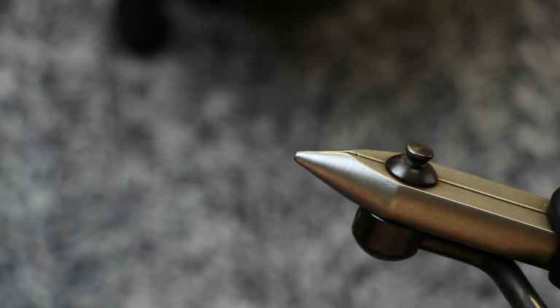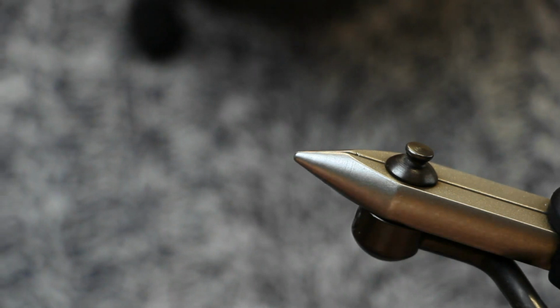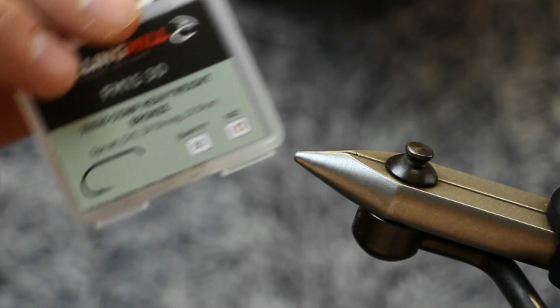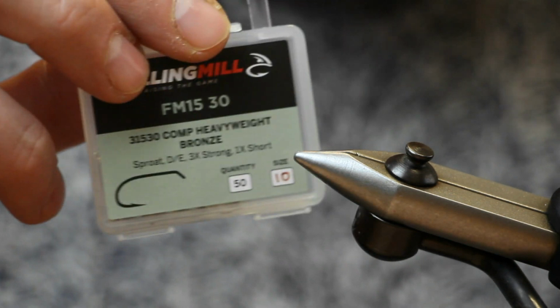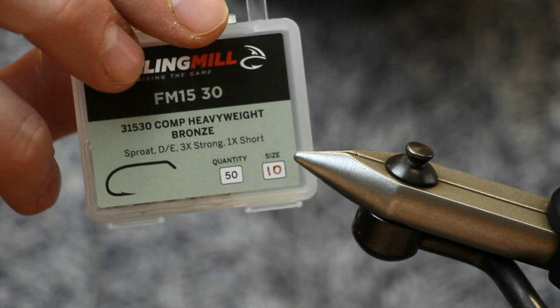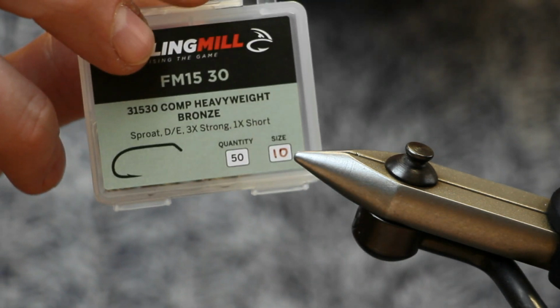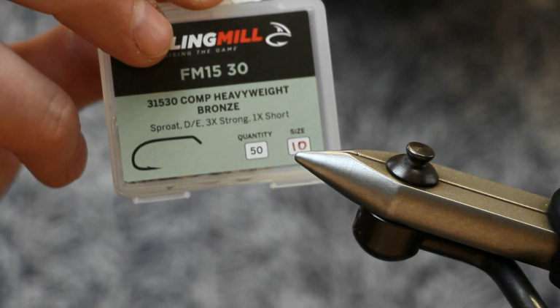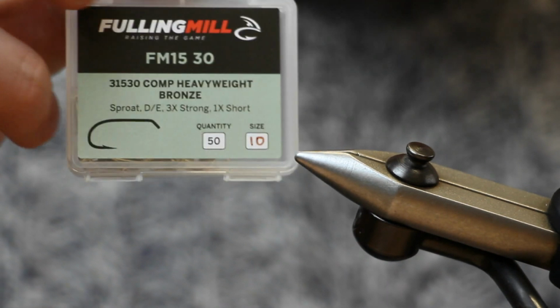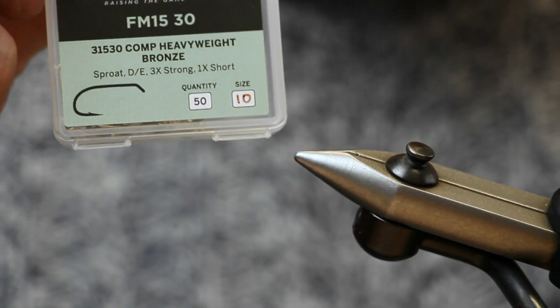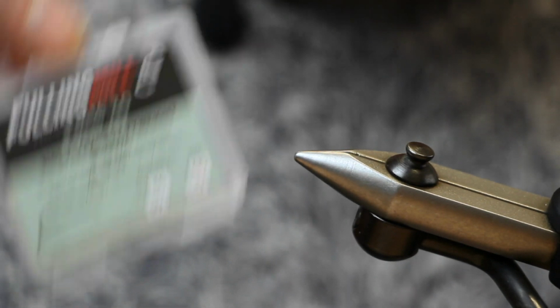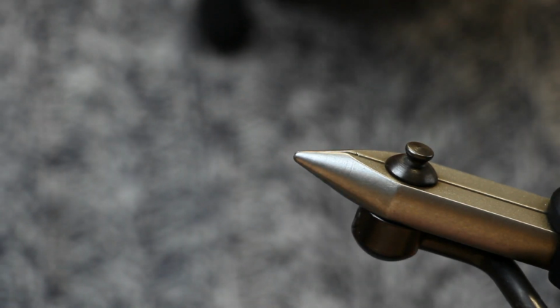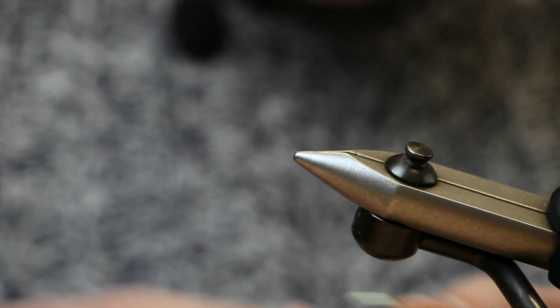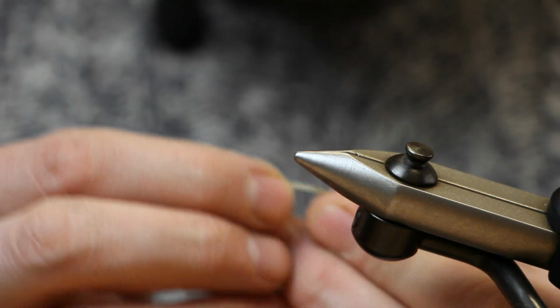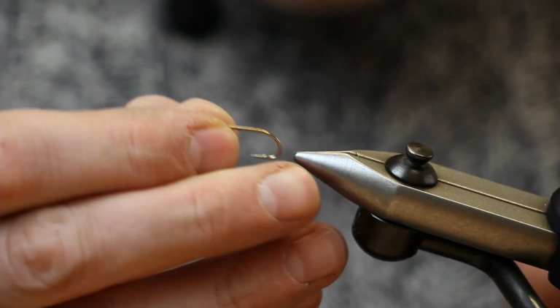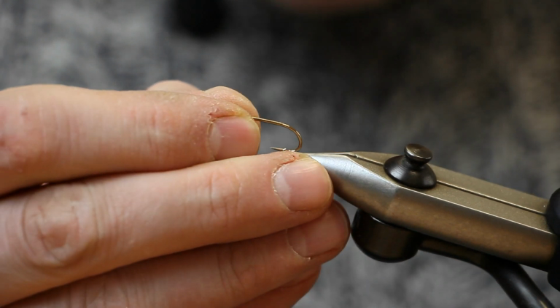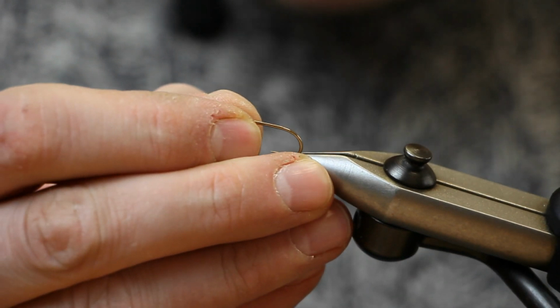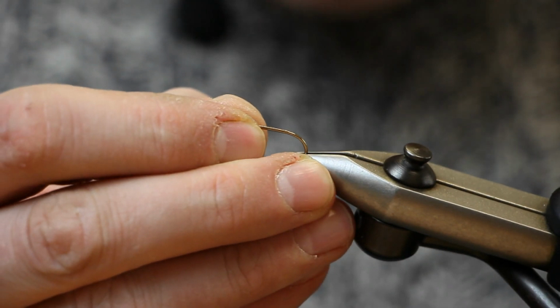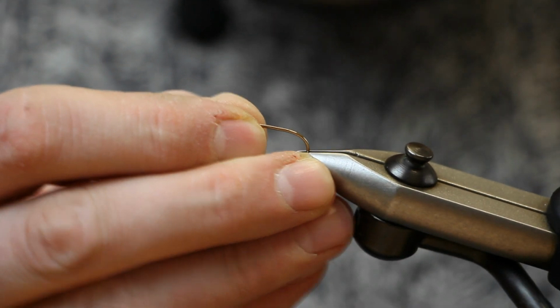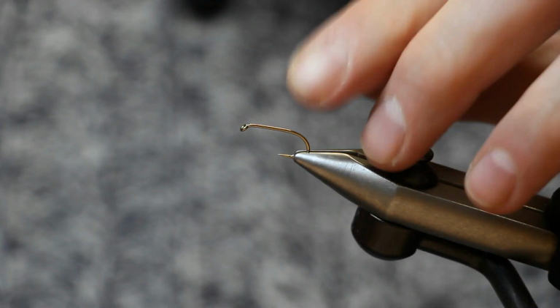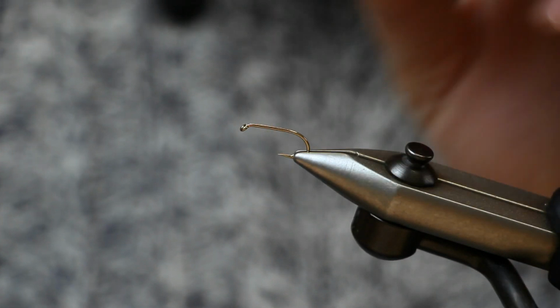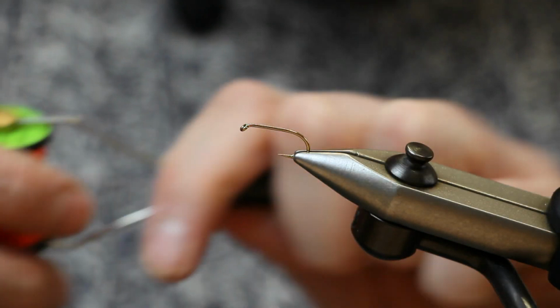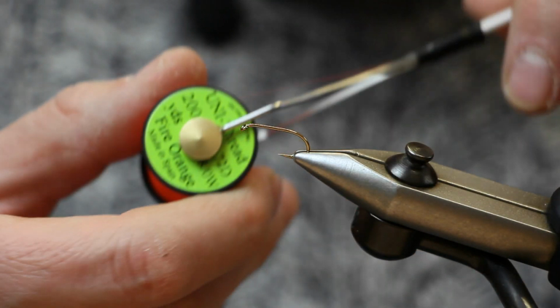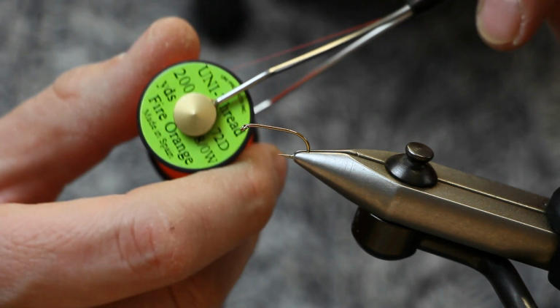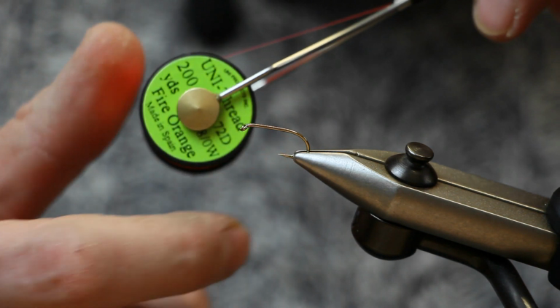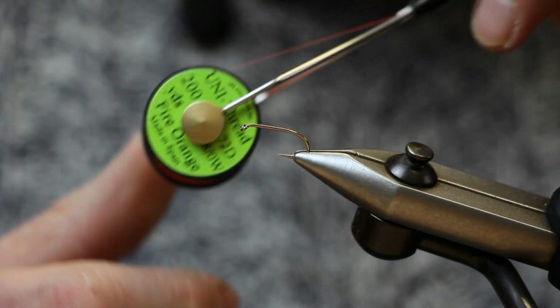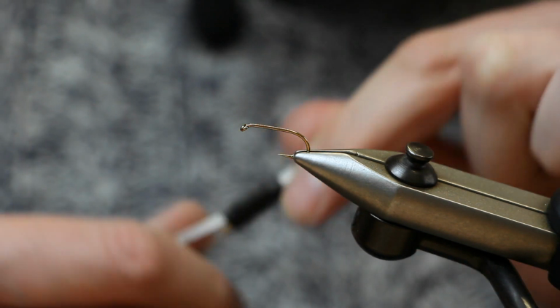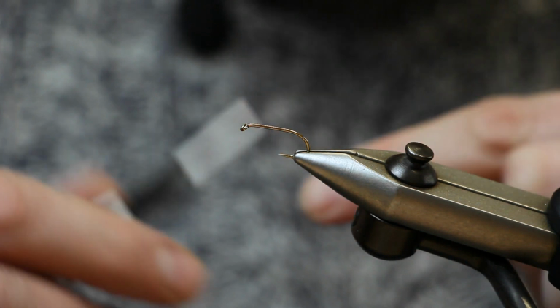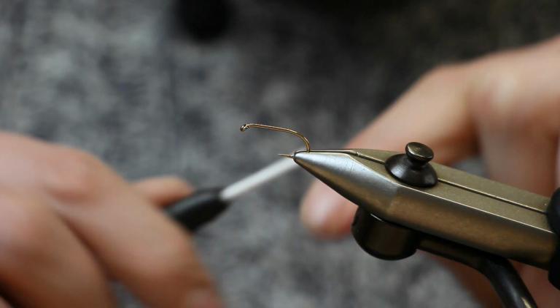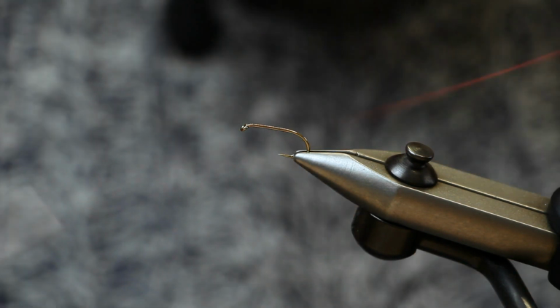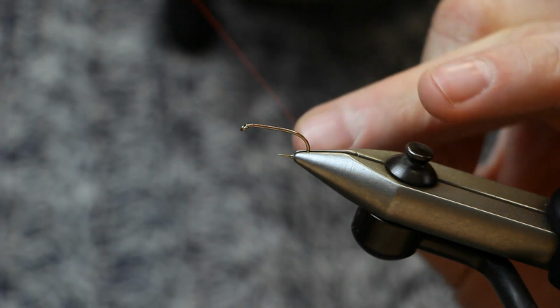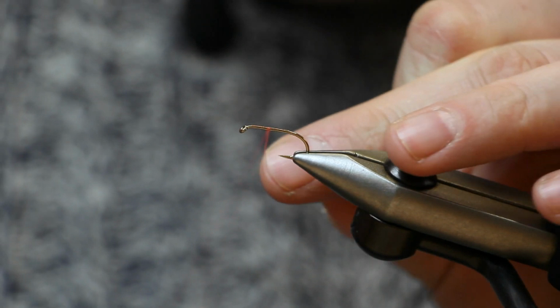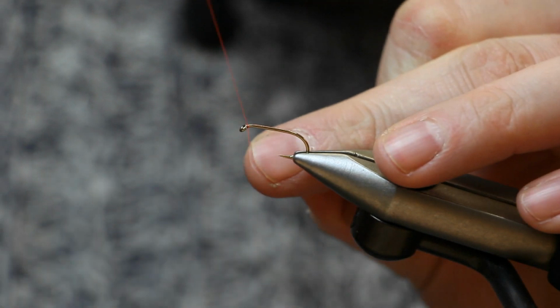The hook we're using is a Fuller Mill Competition Heavyweight in a size 10. Put the hook in the vise. The thread we're using is 8-0 Uni in Fire Orange. Attach the thread first.